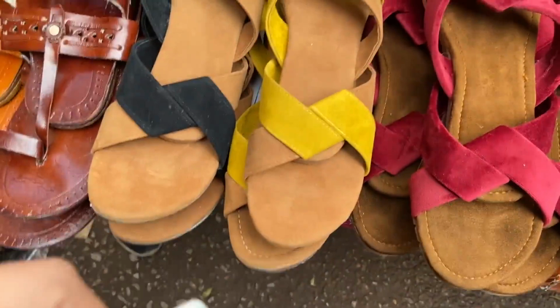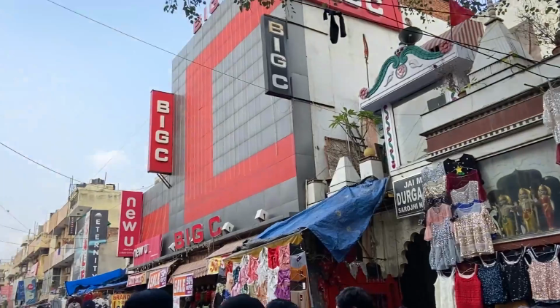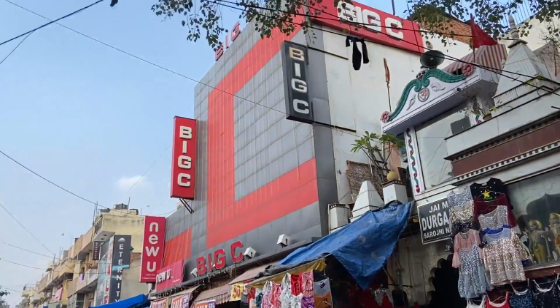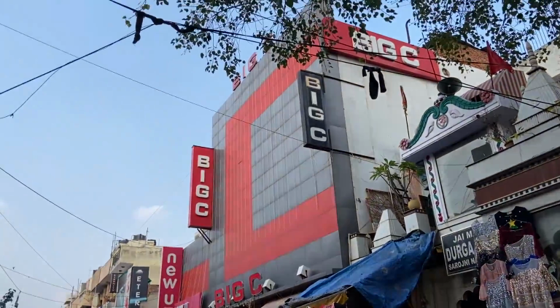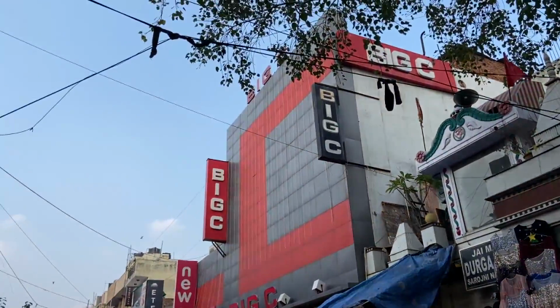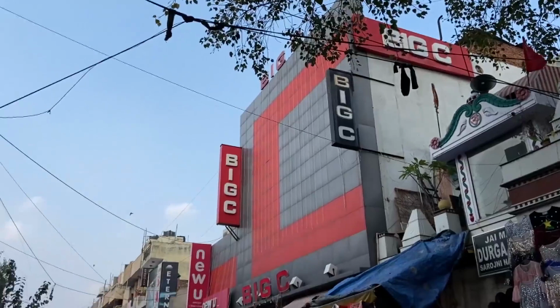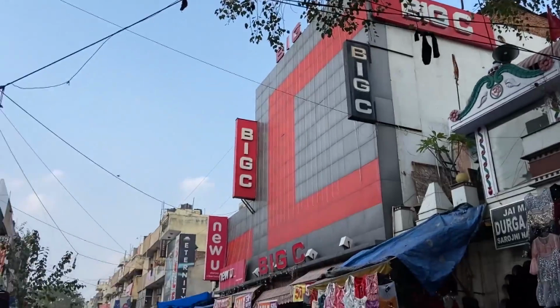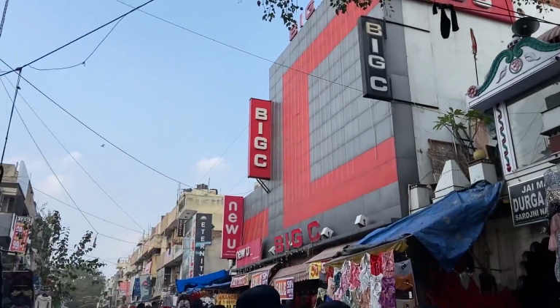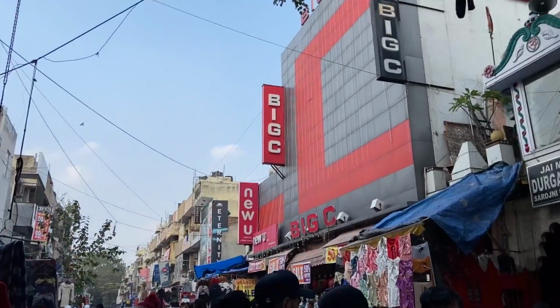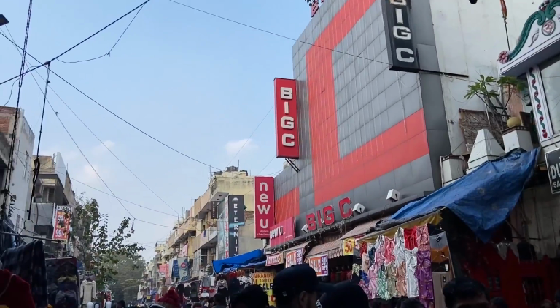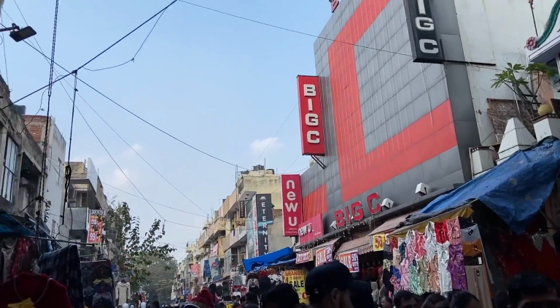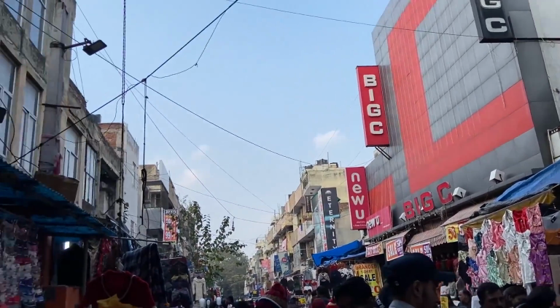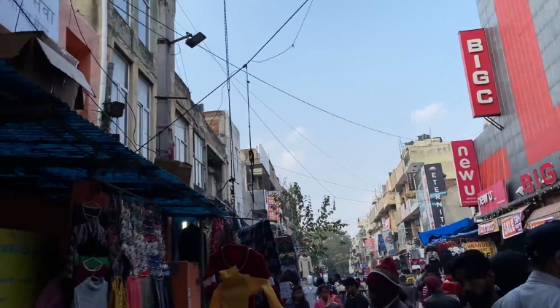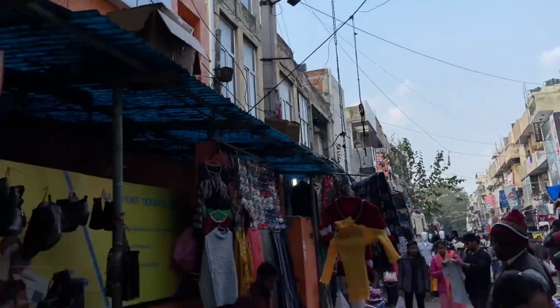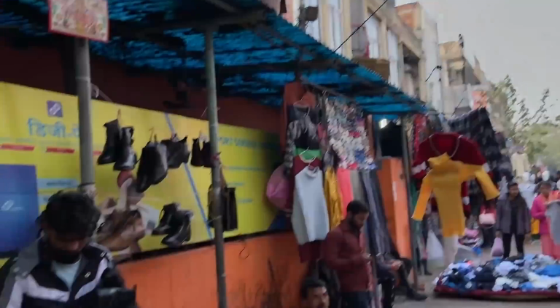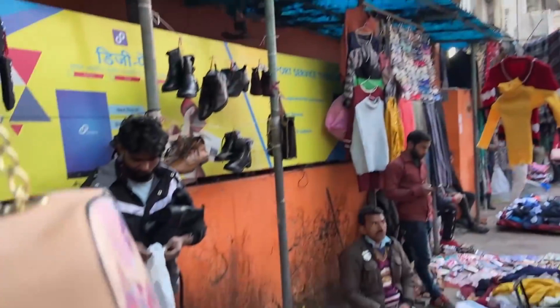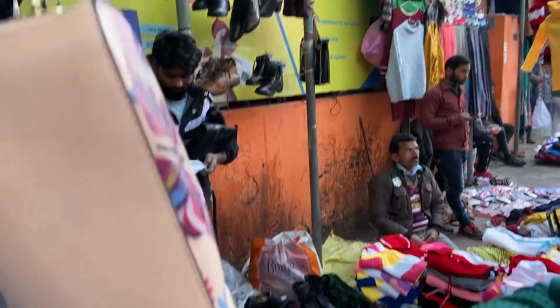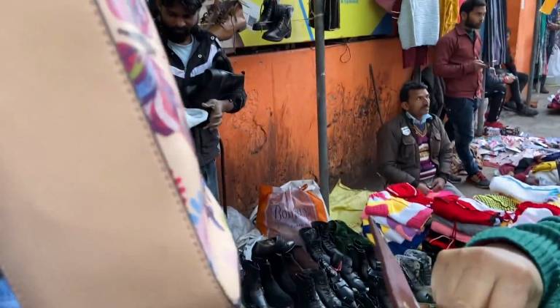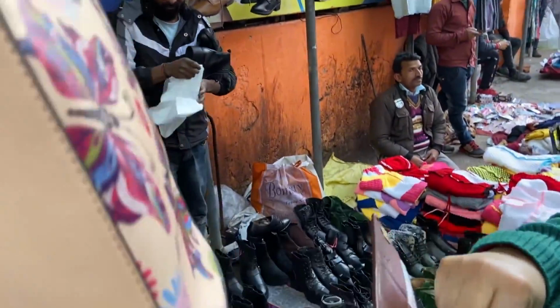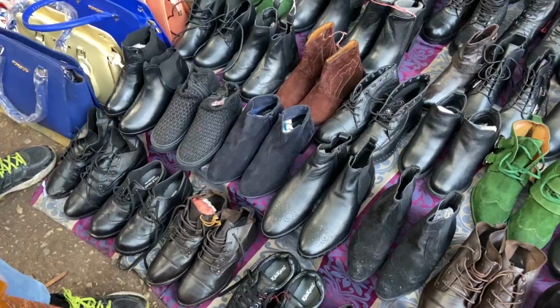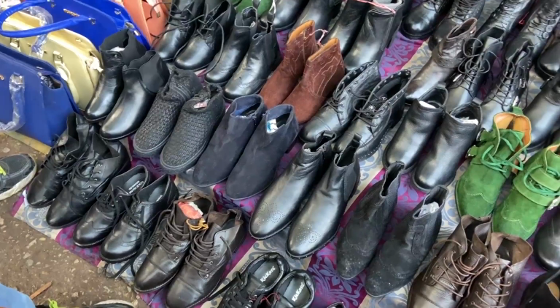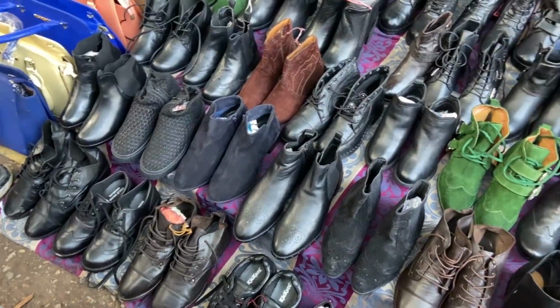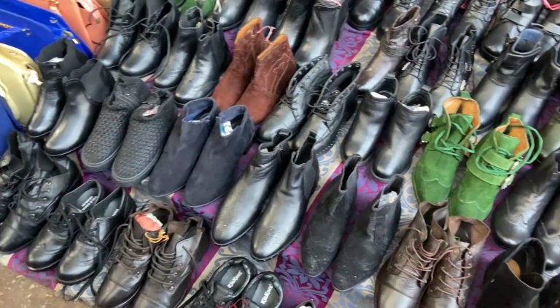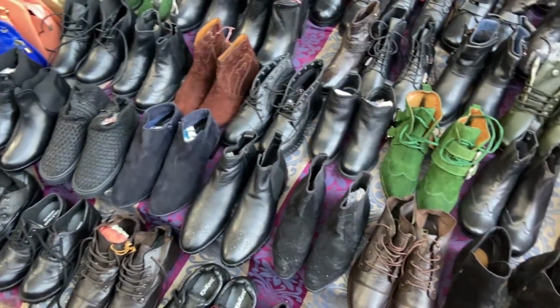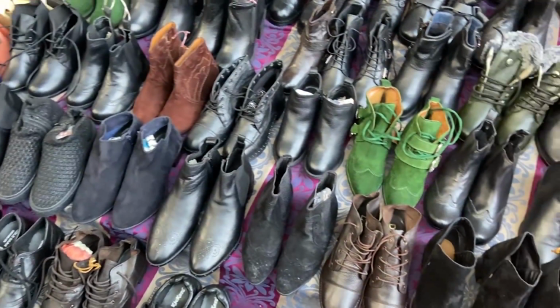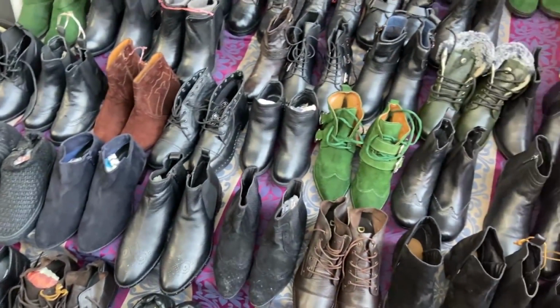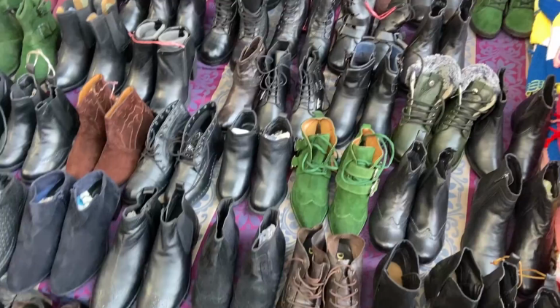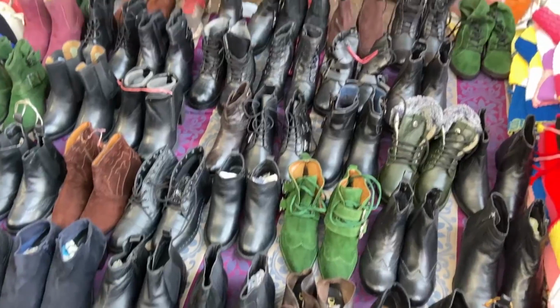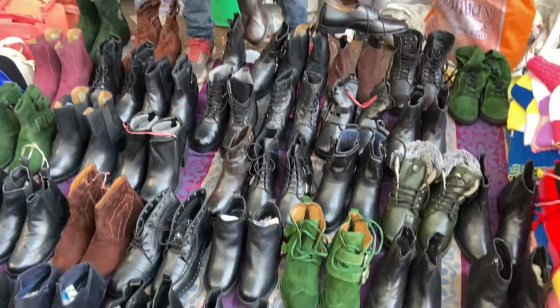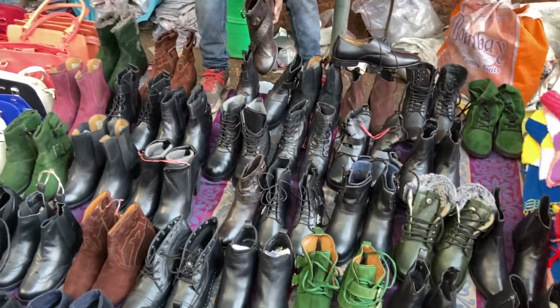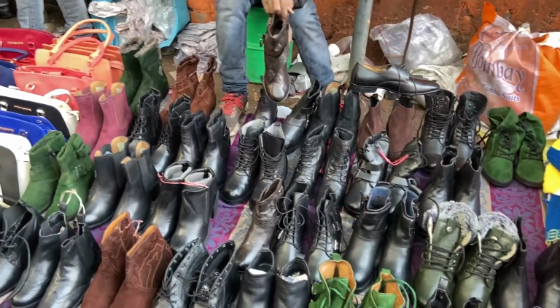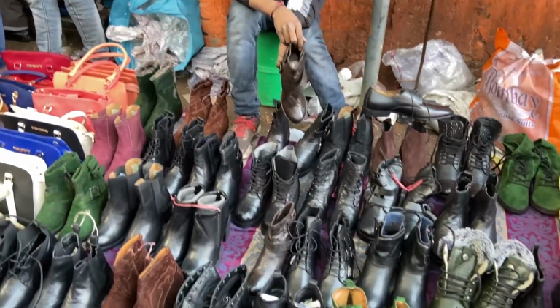My most favorite shop is one right in front, where you will get branded boots and sandals.